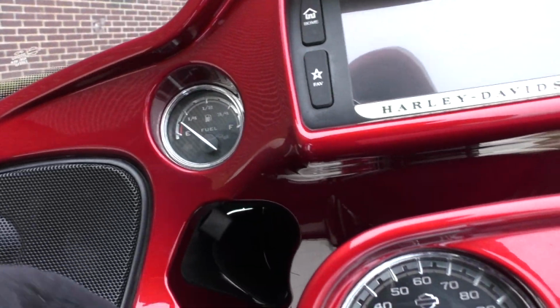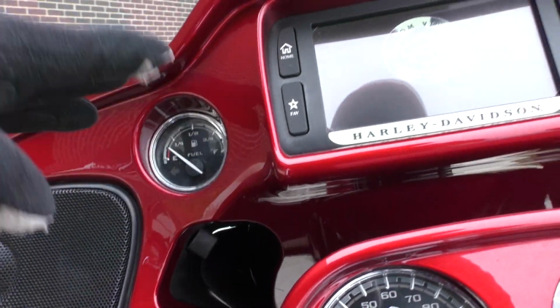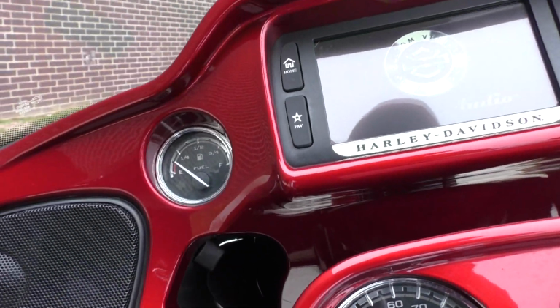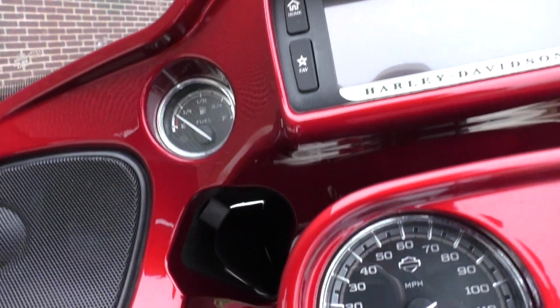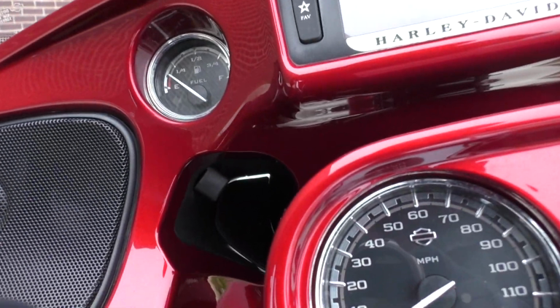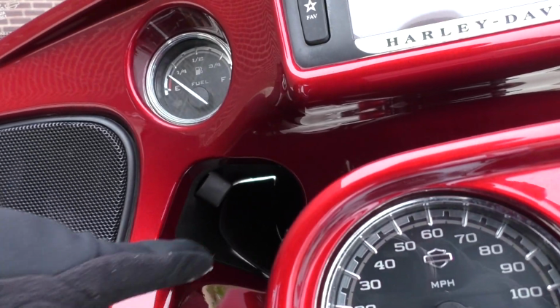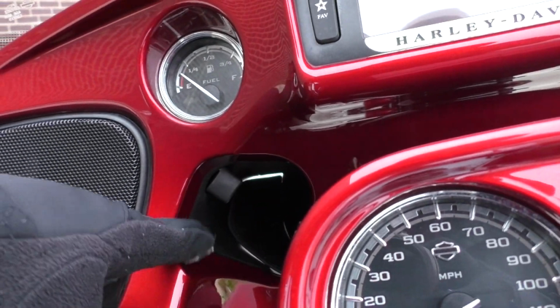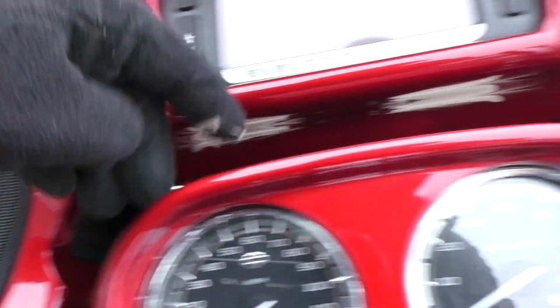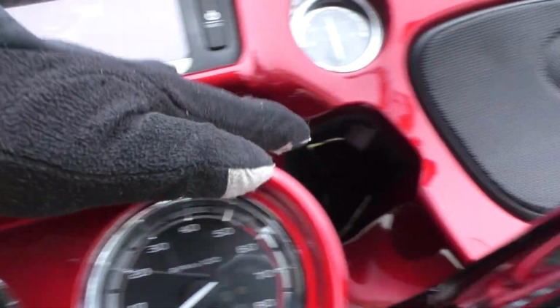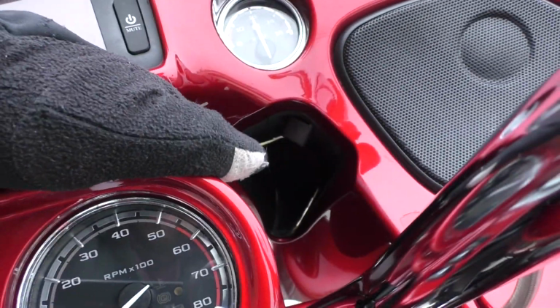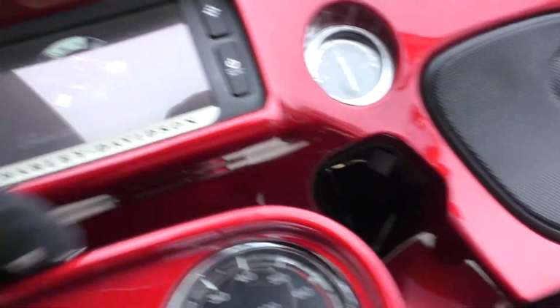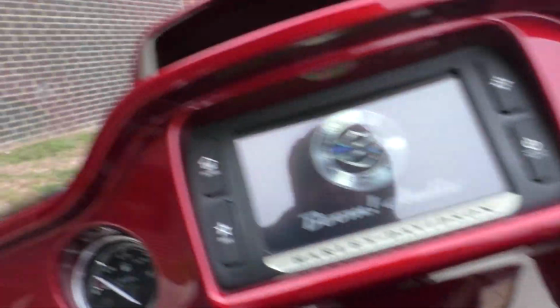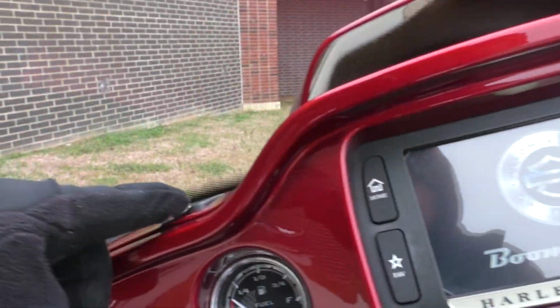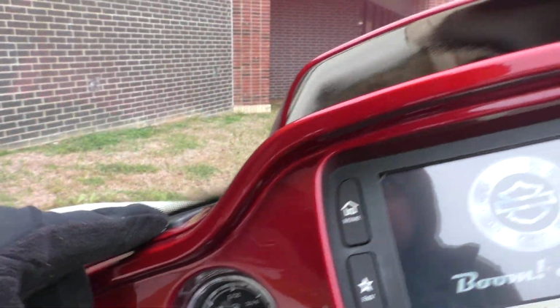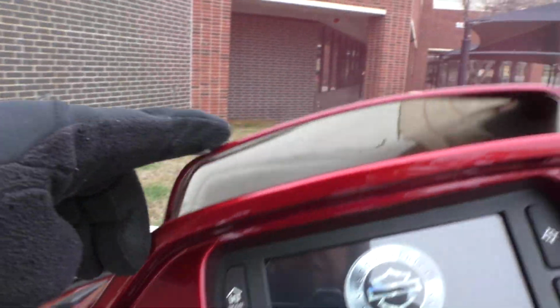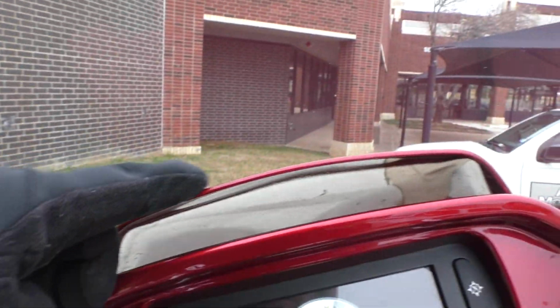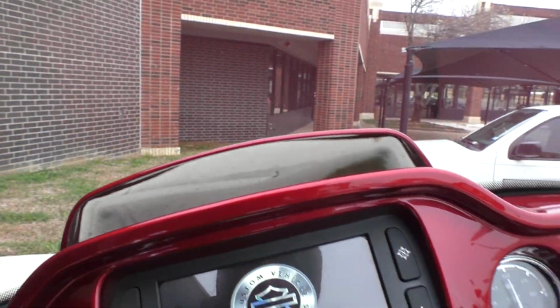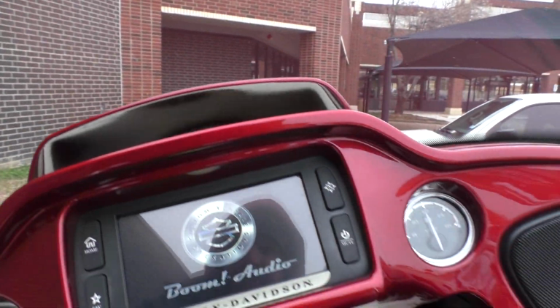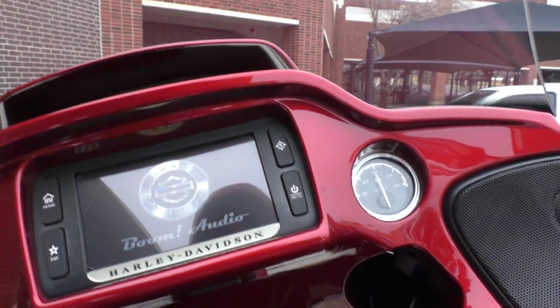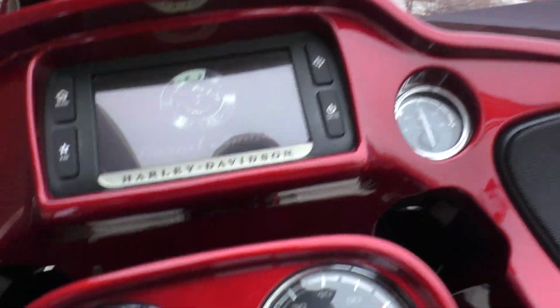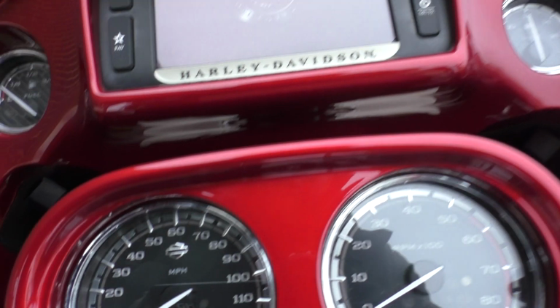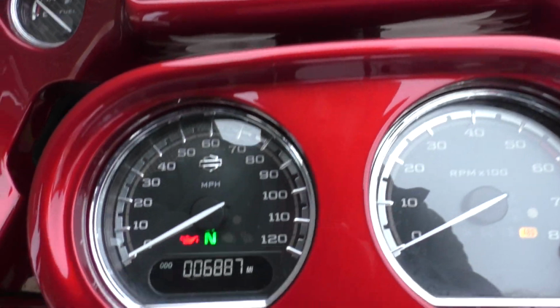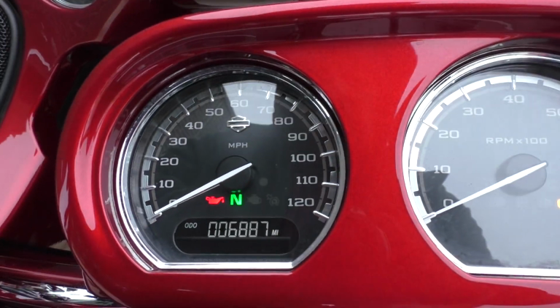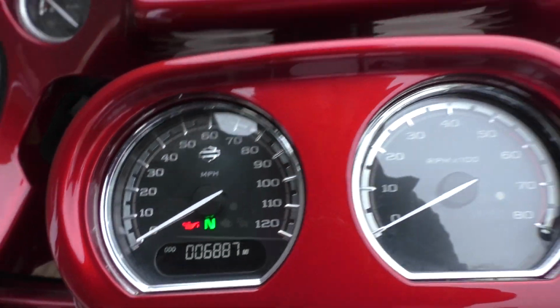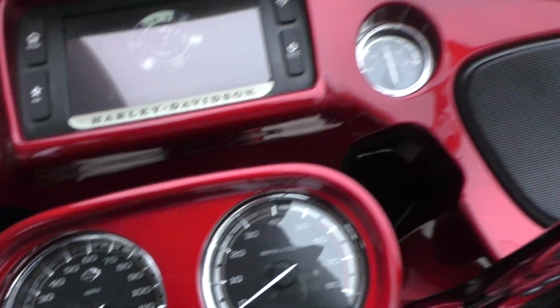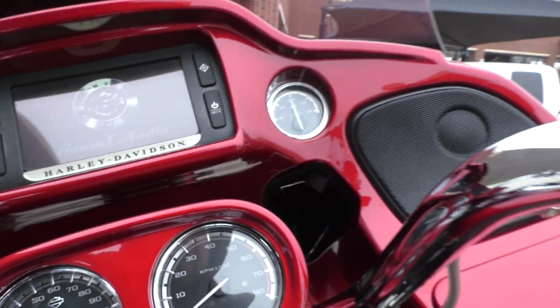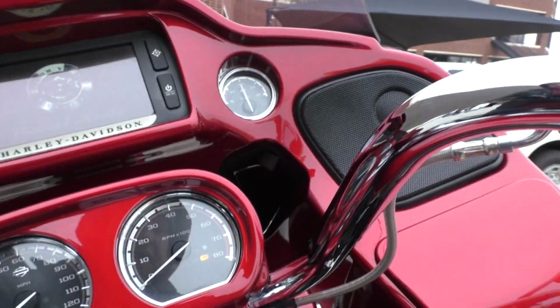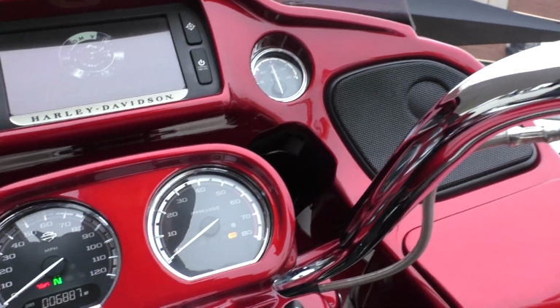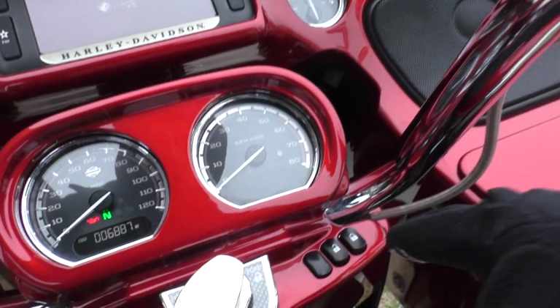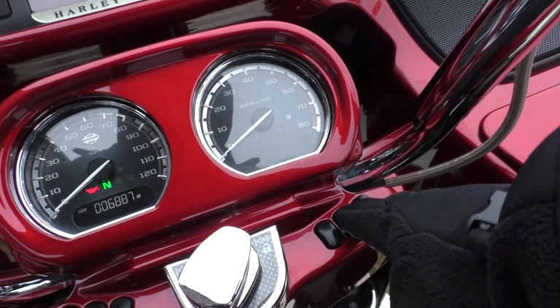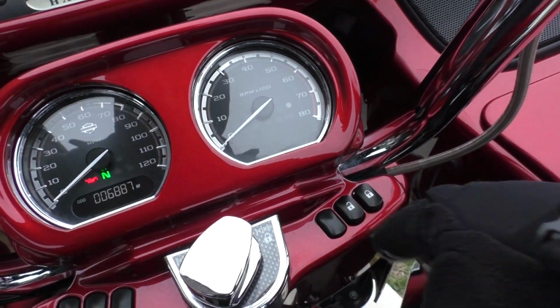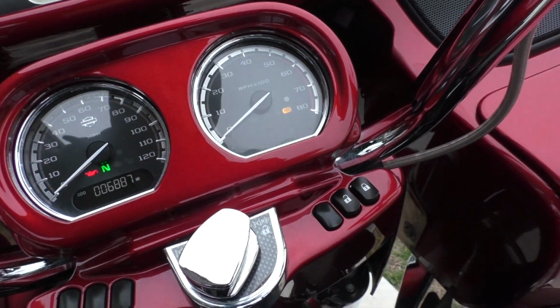These things ride so nice. It's actually got three different vents — one on each side of the fairing and one on the top. So on the hotter days, you can get some nice airflow. 6,800 miles. It's also got the push-button locking luggage.